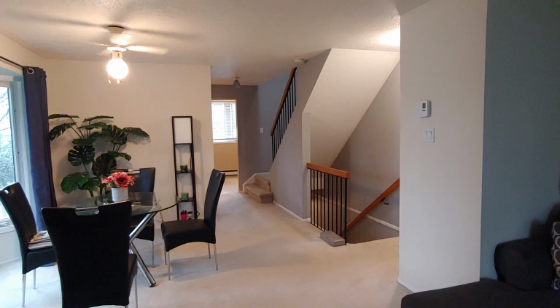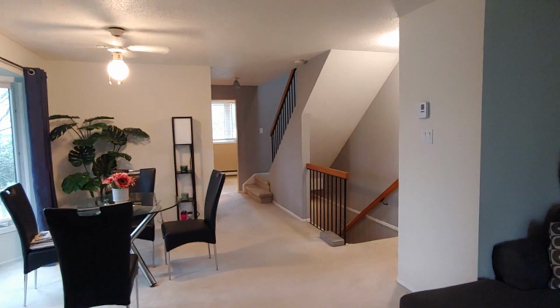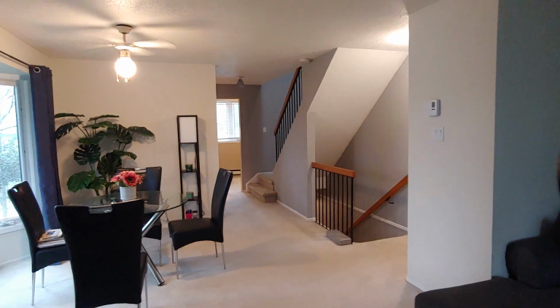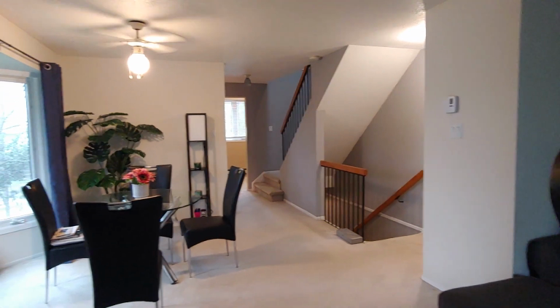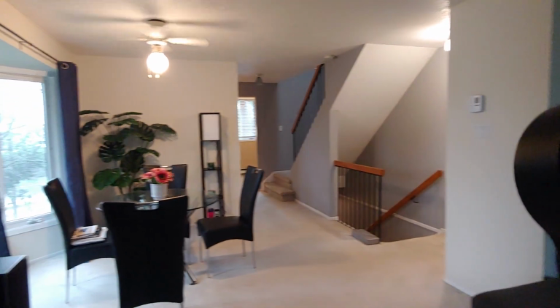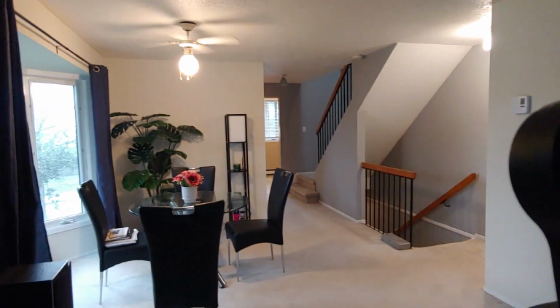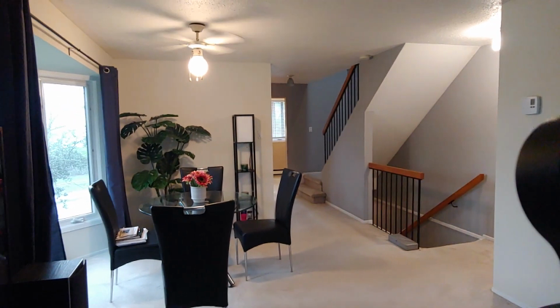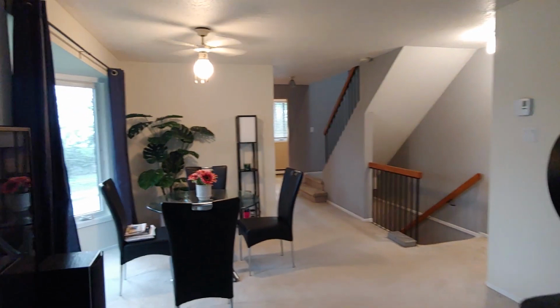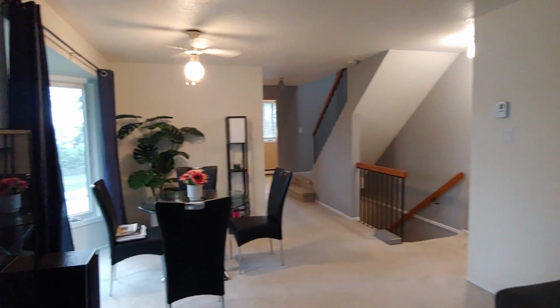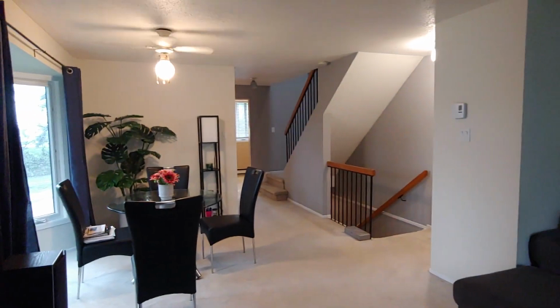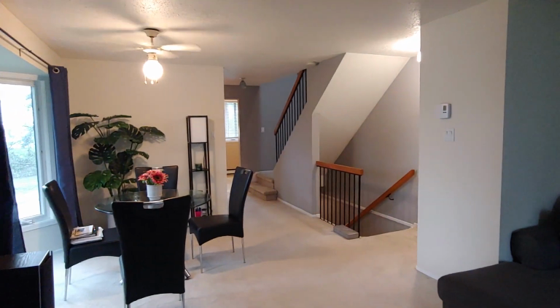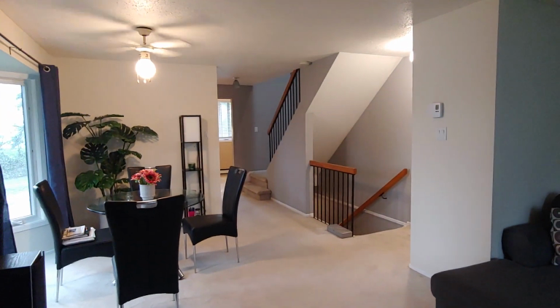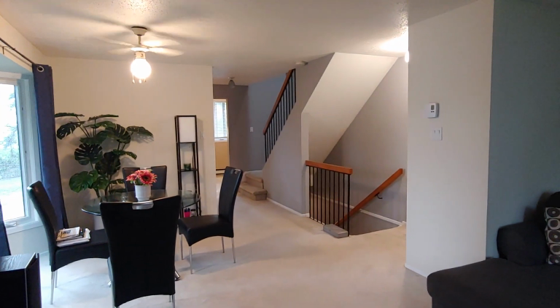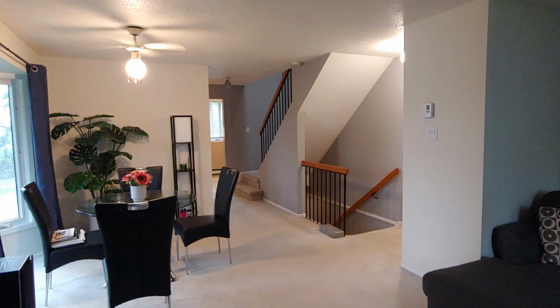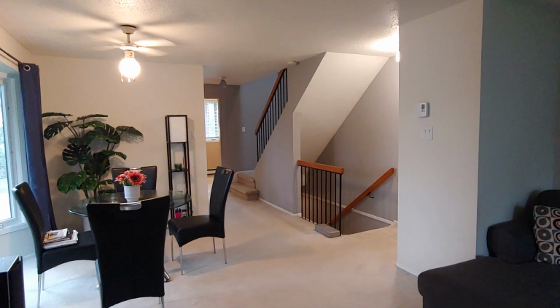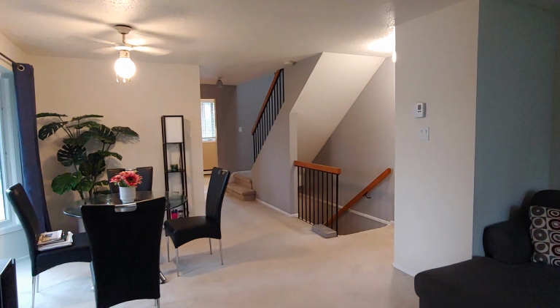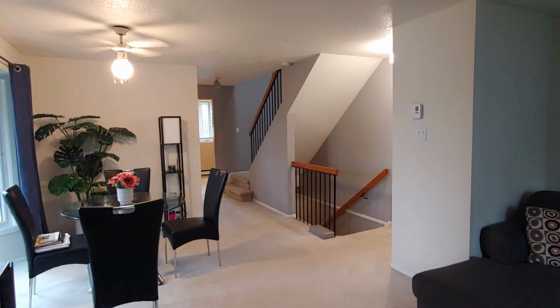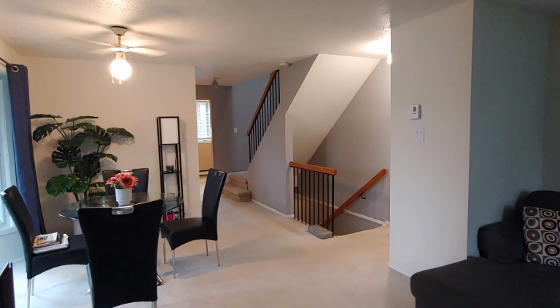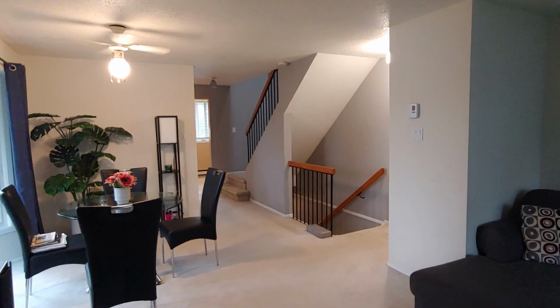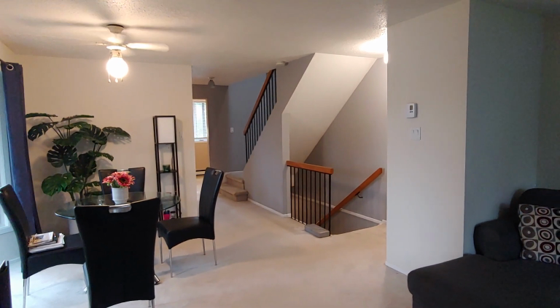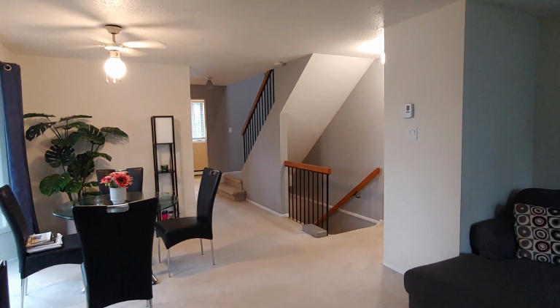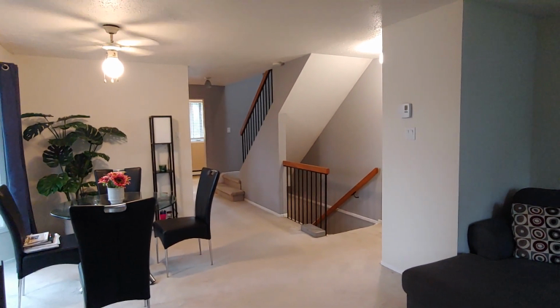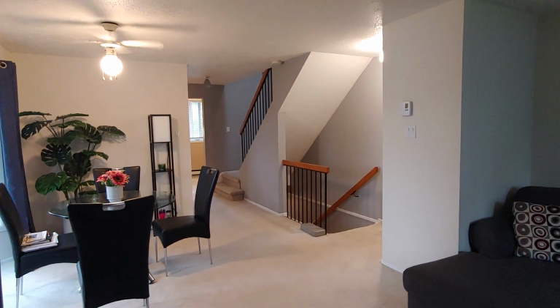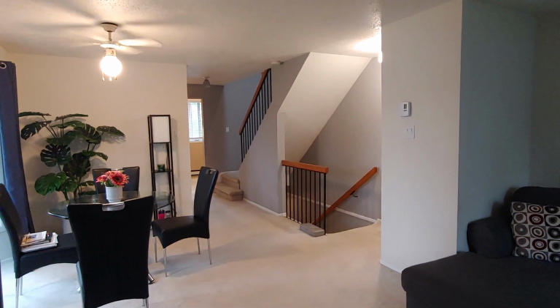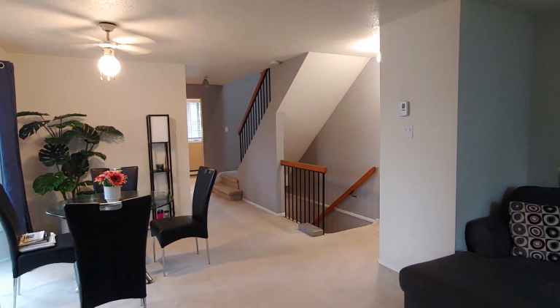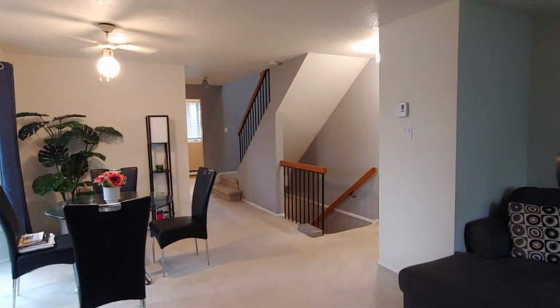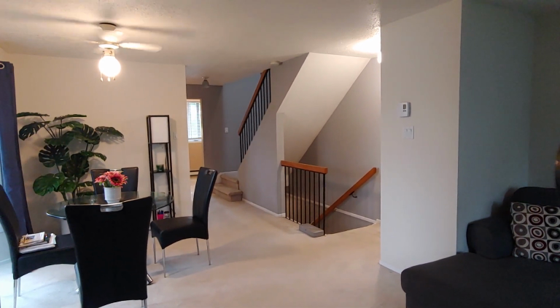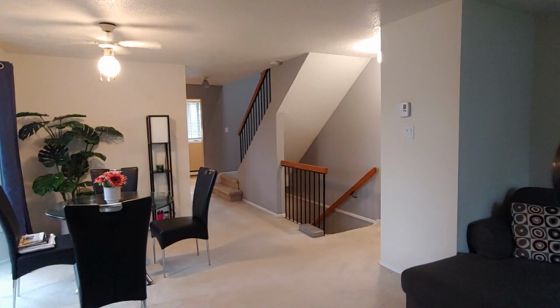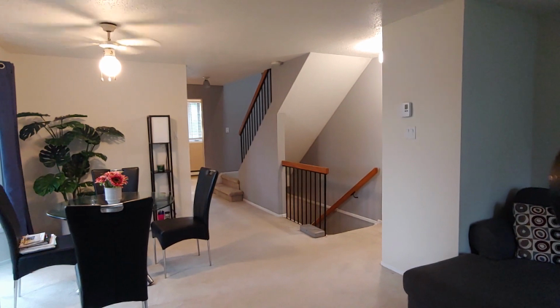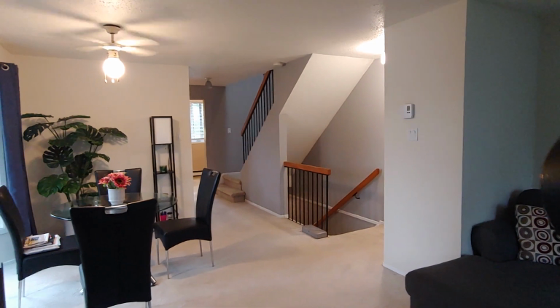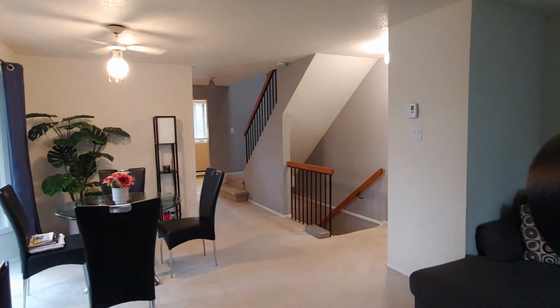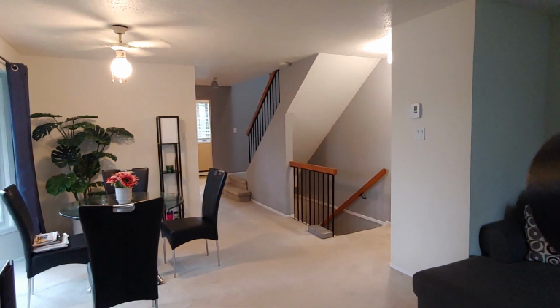Hi, today we're looking at 6700 Jean d'Arc Boulevard in Orleans. This is a condo unit located on the upper floor featuring two bedrooms.